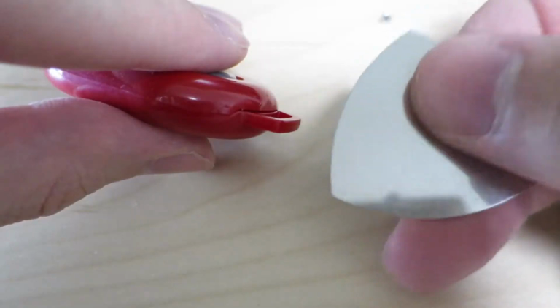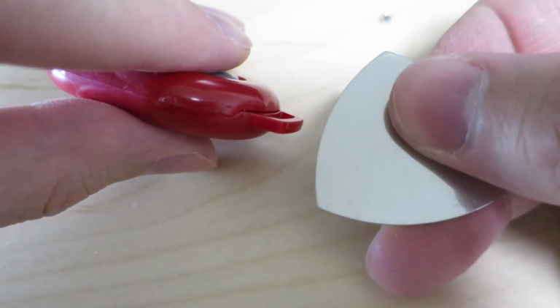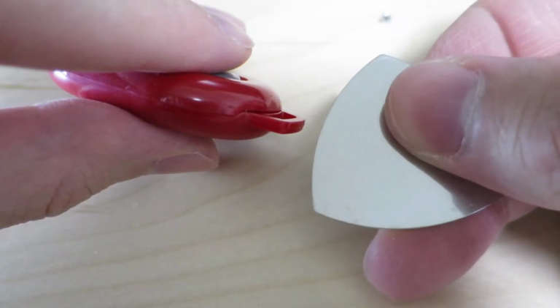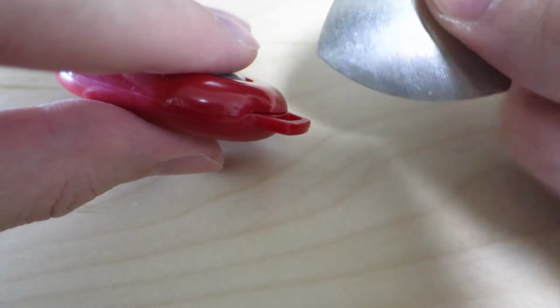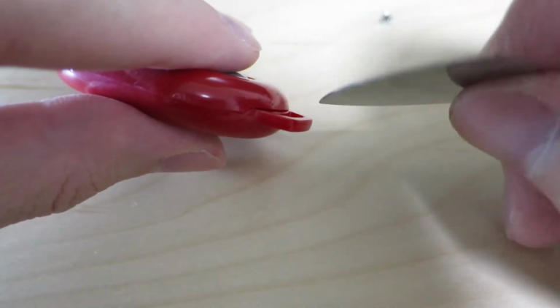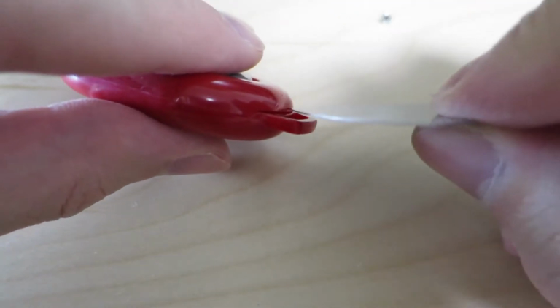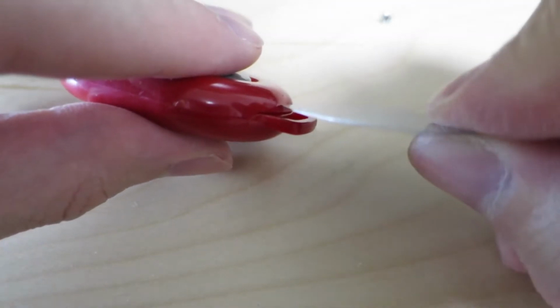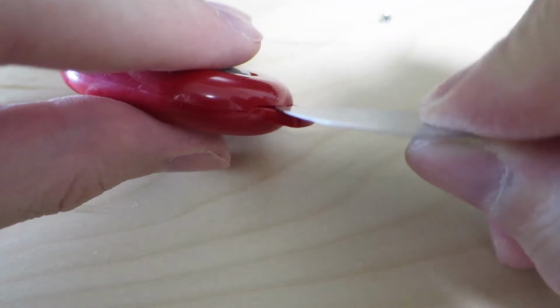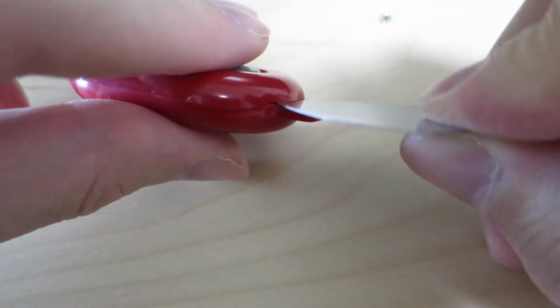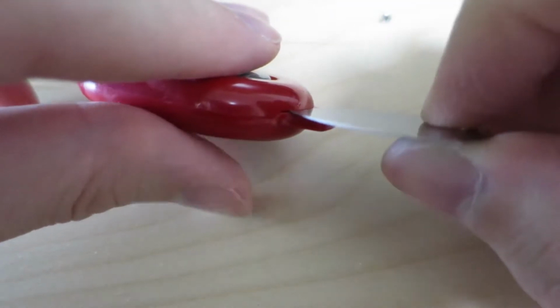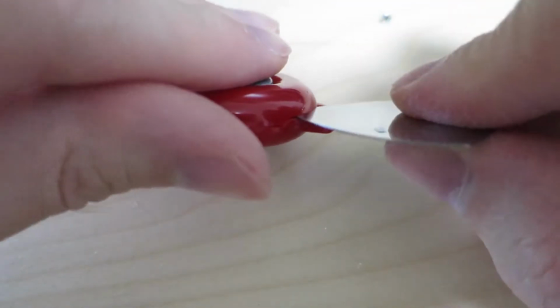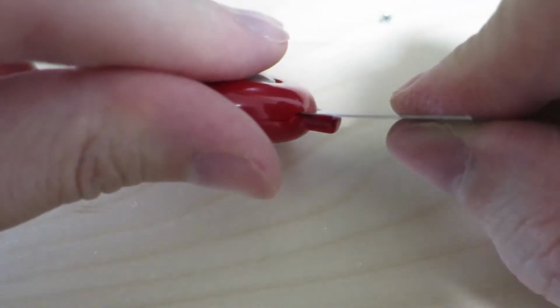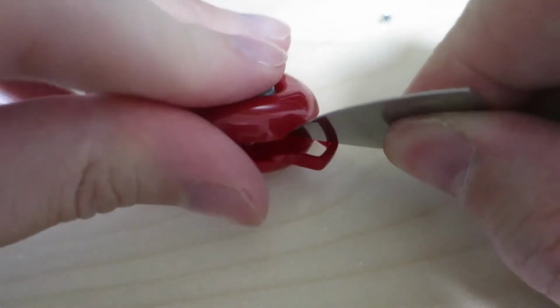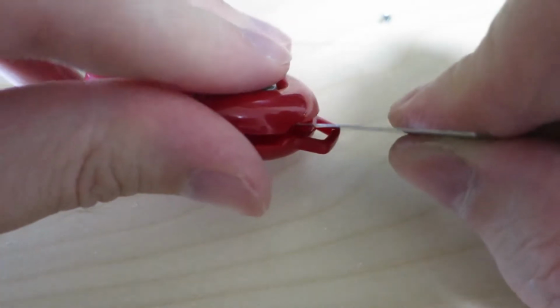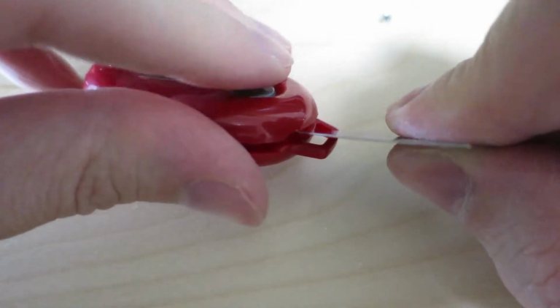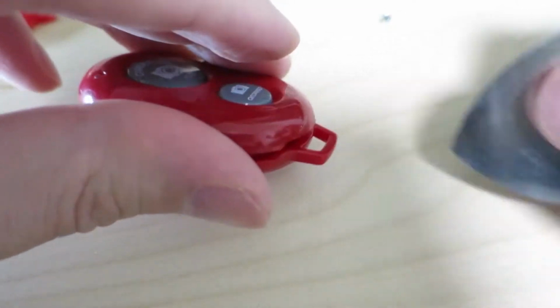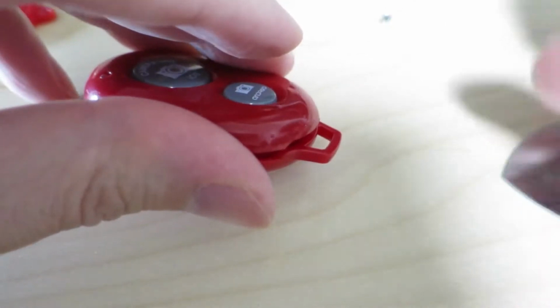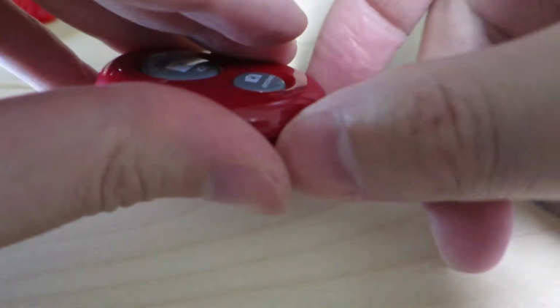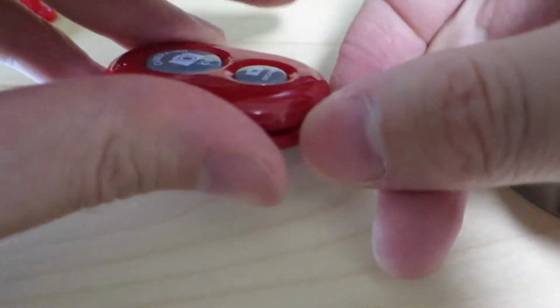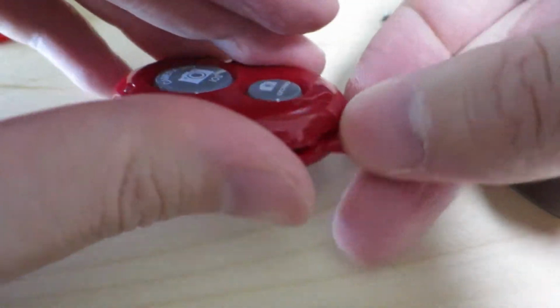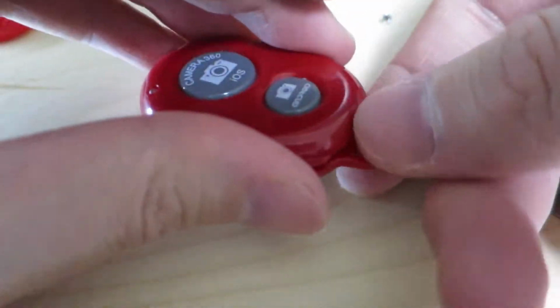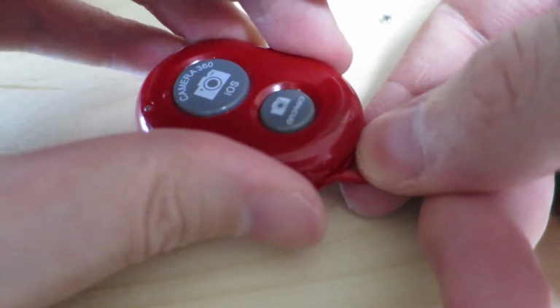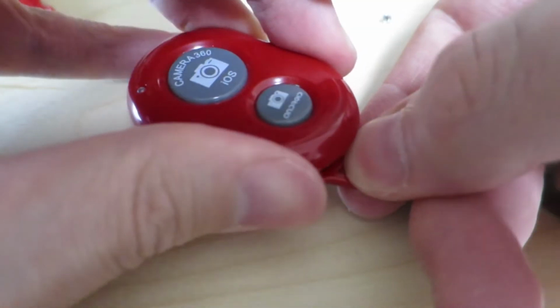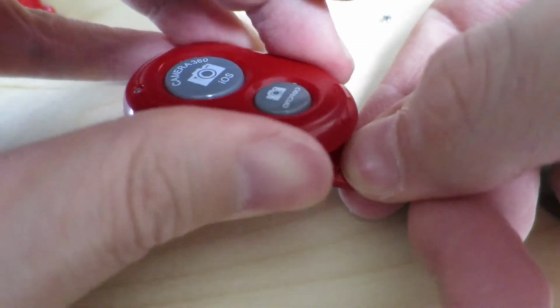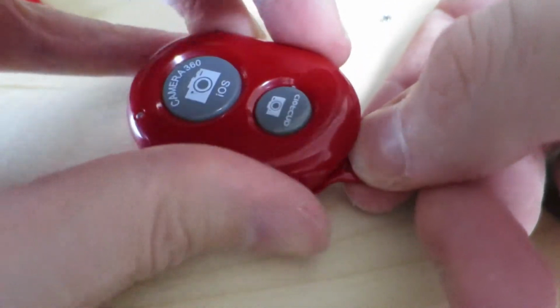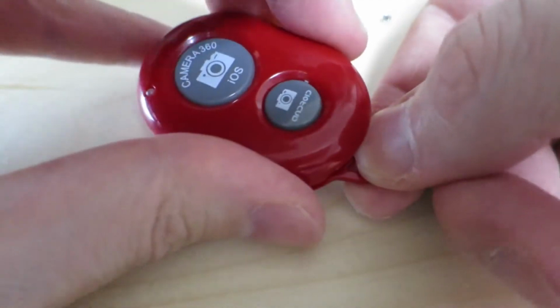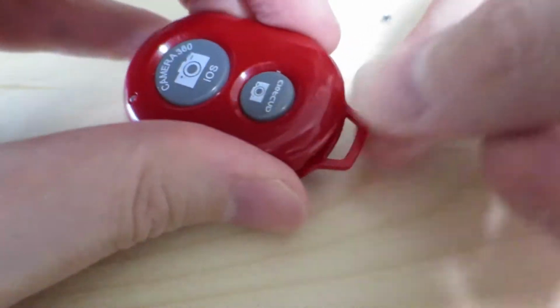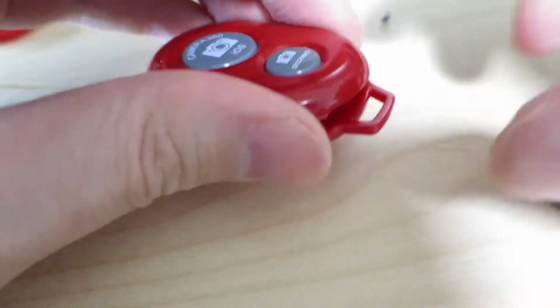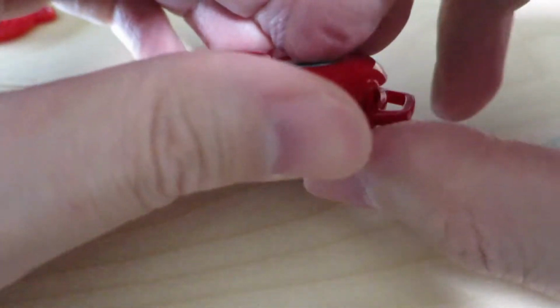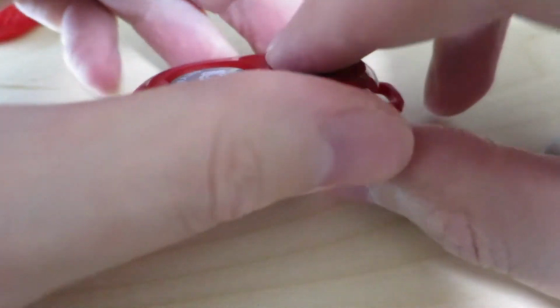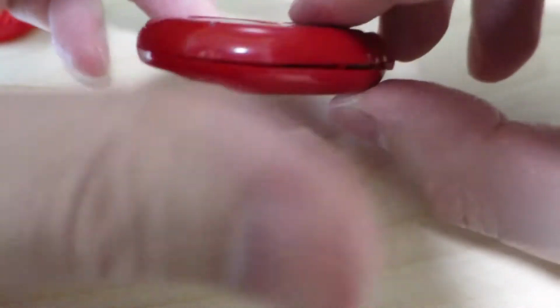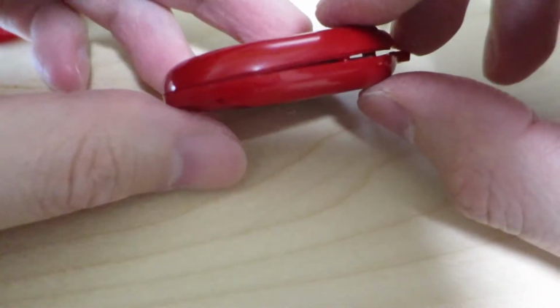Let's go ahead and jam this thing into this little opening over here and see if it's going to start. That was easy. Yeah, that's probably going to be really easy to open.